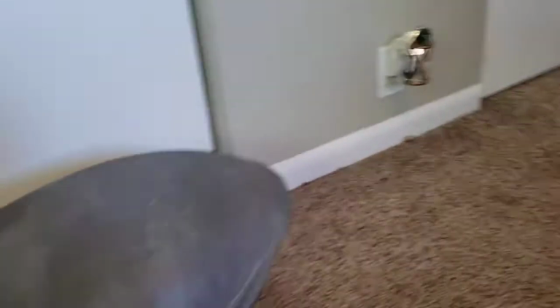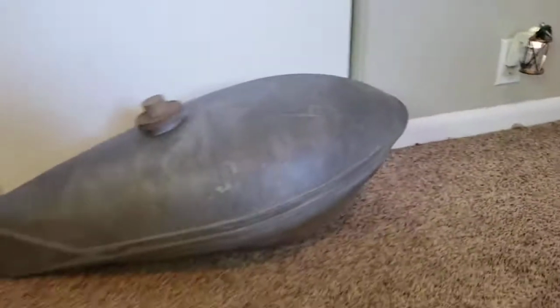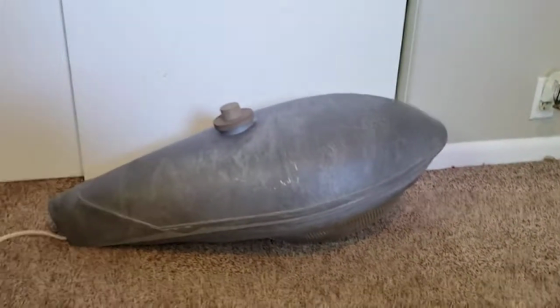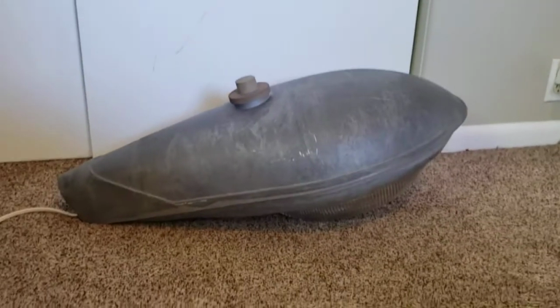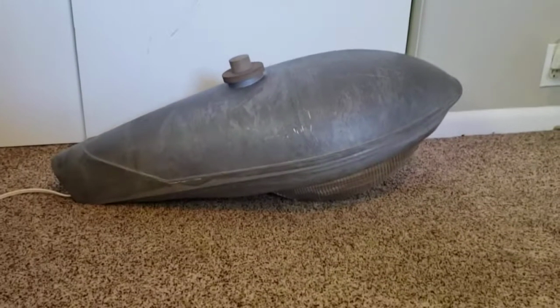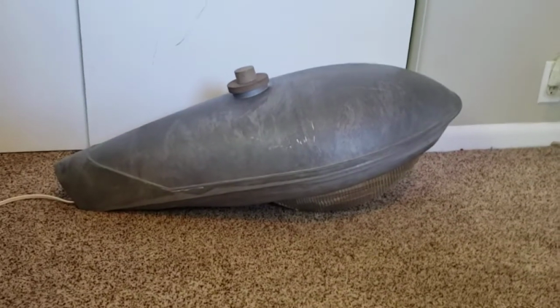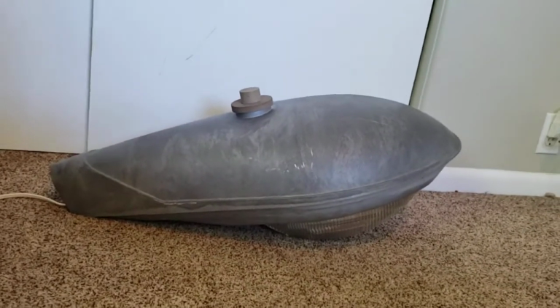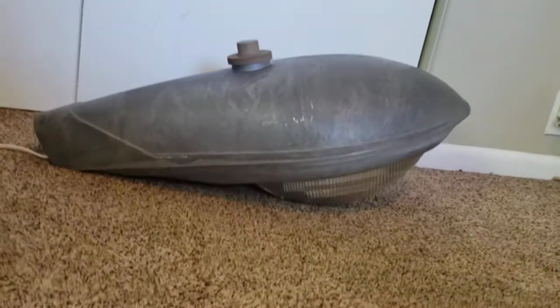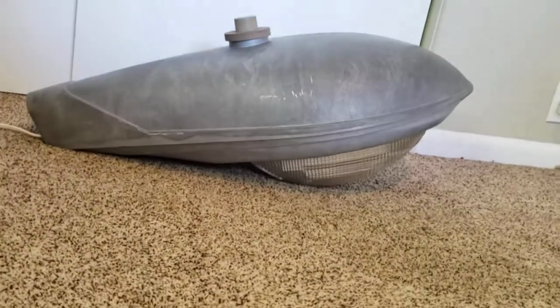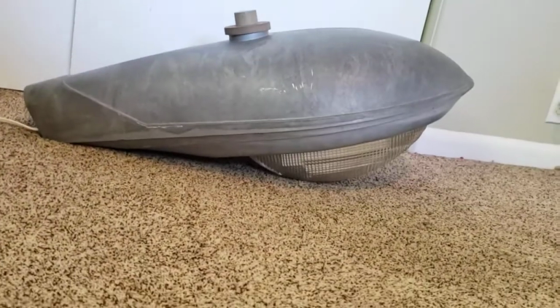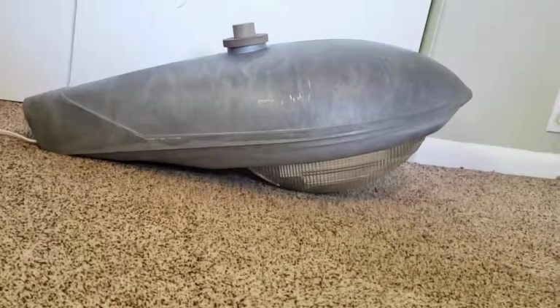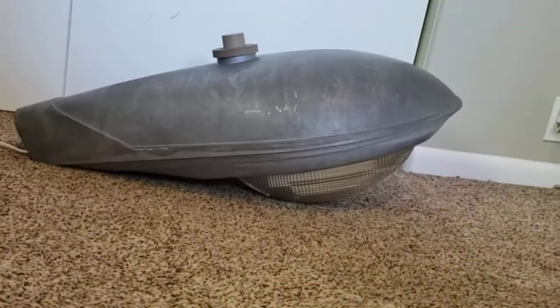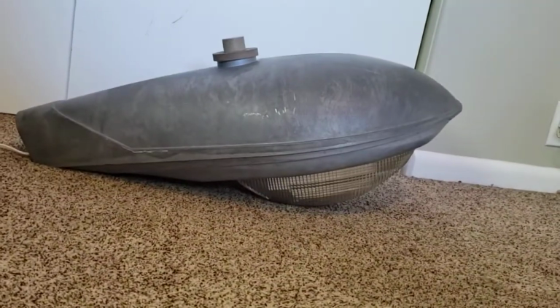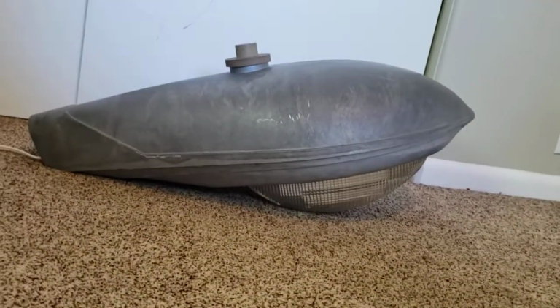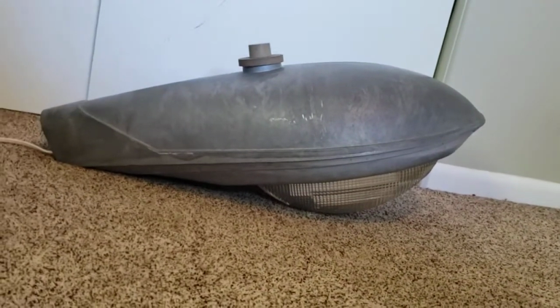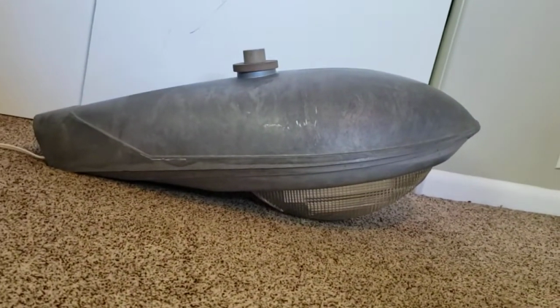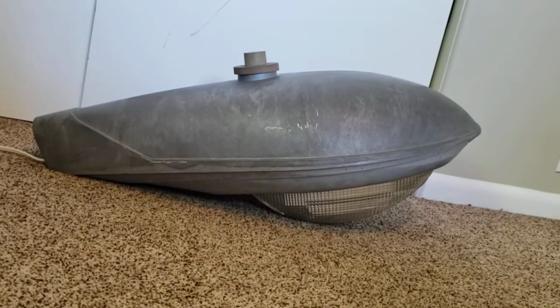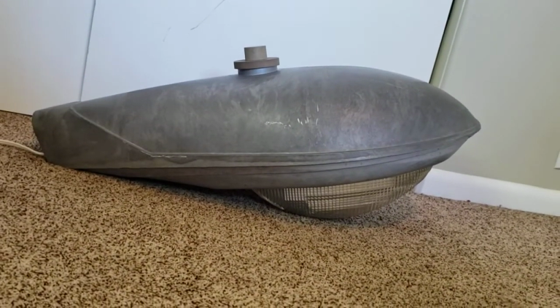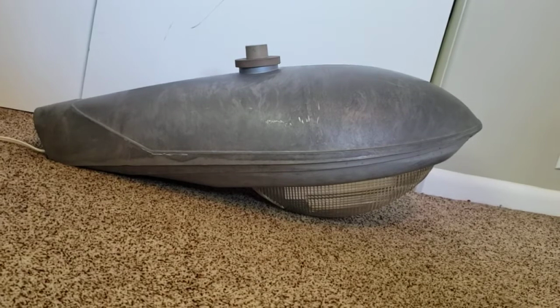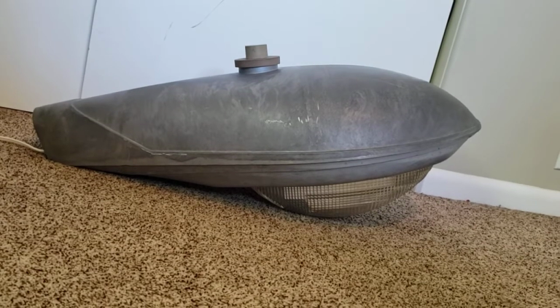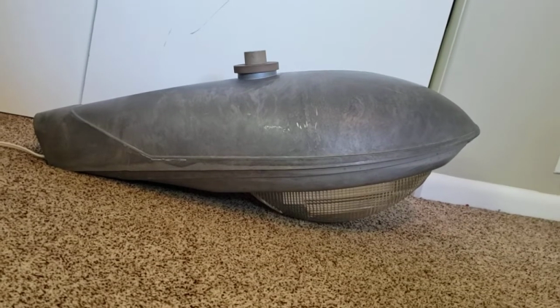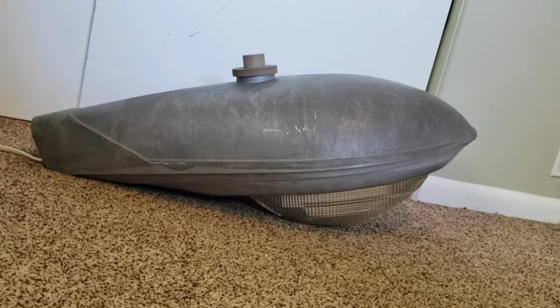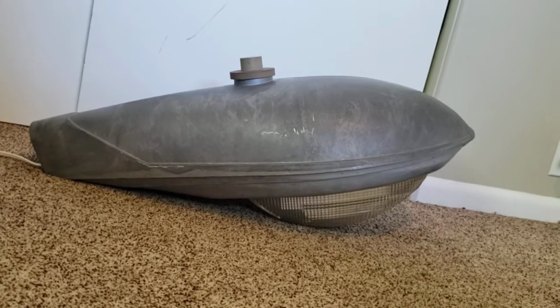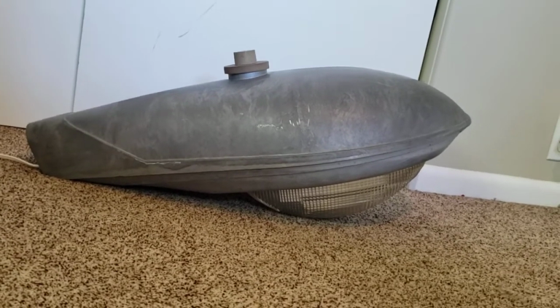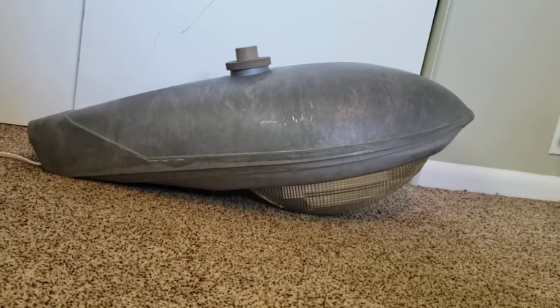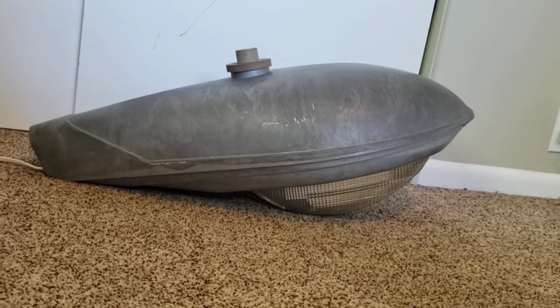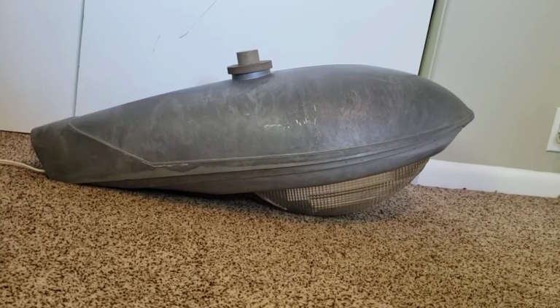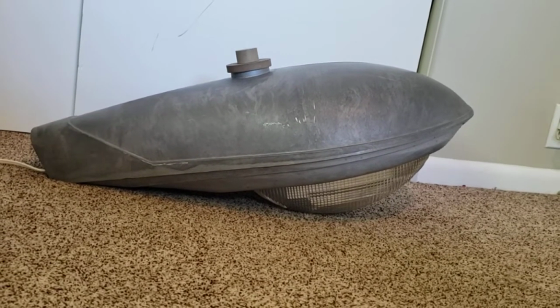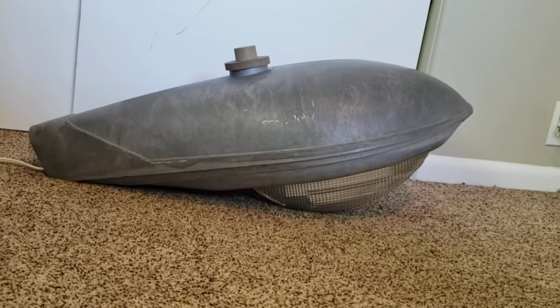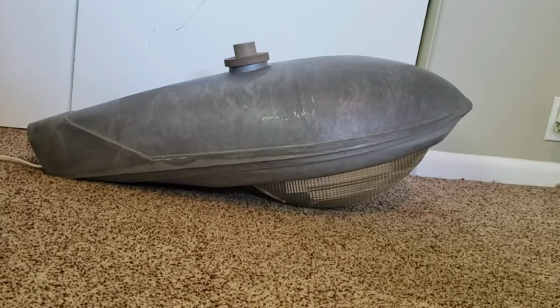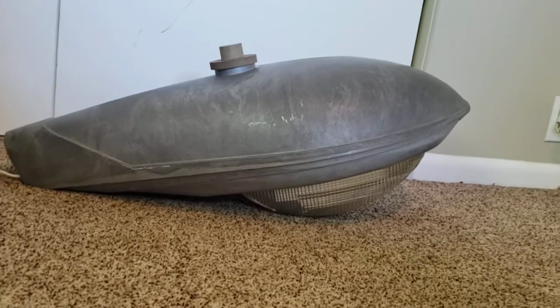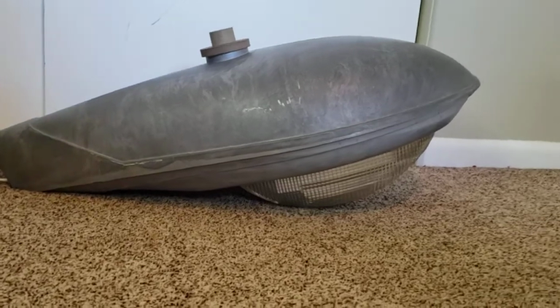Hello everyone and welcome back to another video. Today I have this General Electric M250R from the 1960s and today I'm going to show you this fixture.